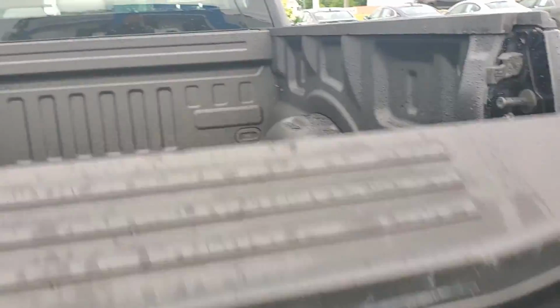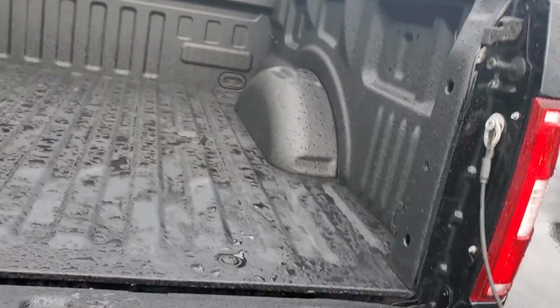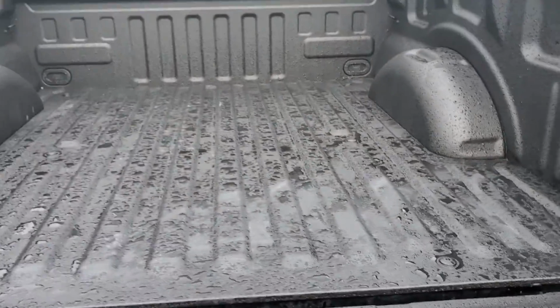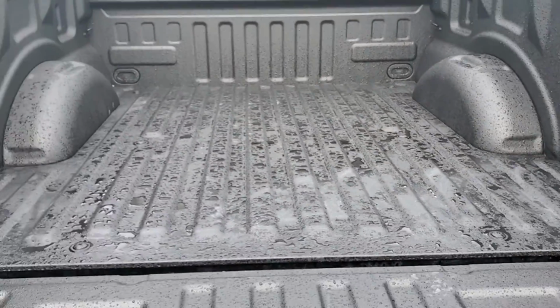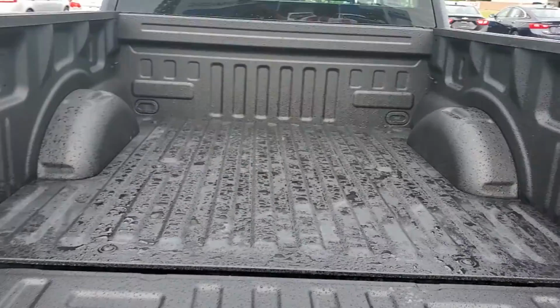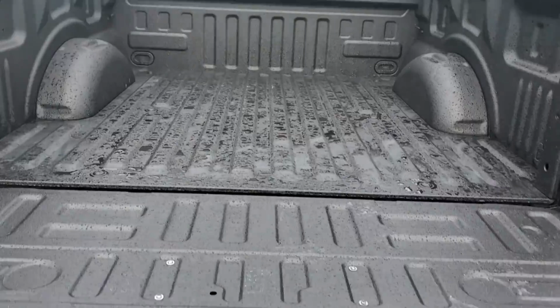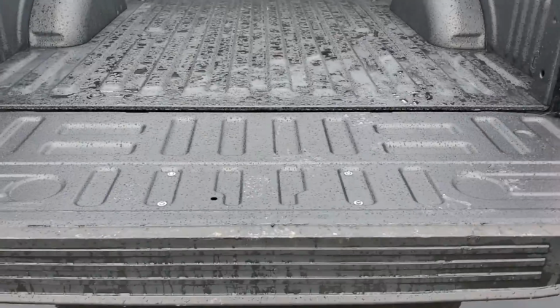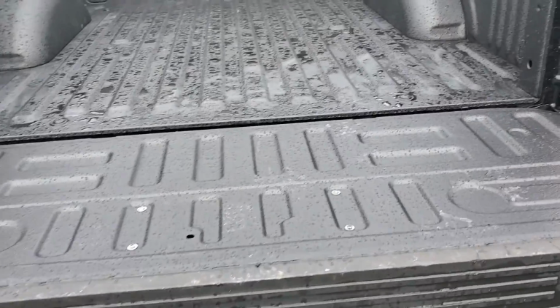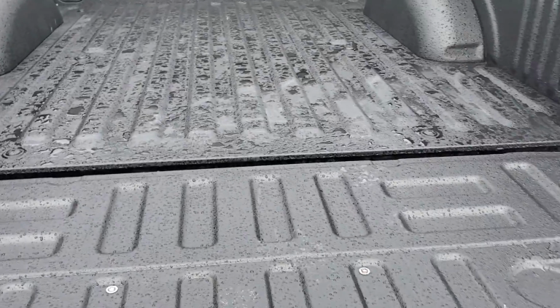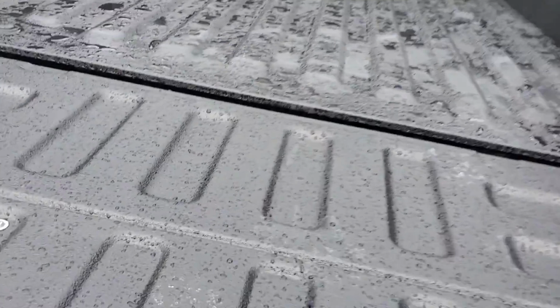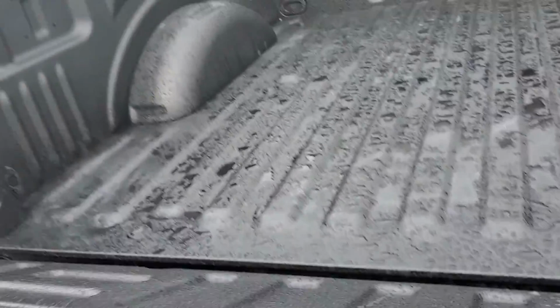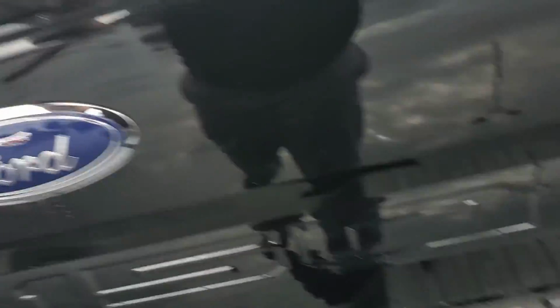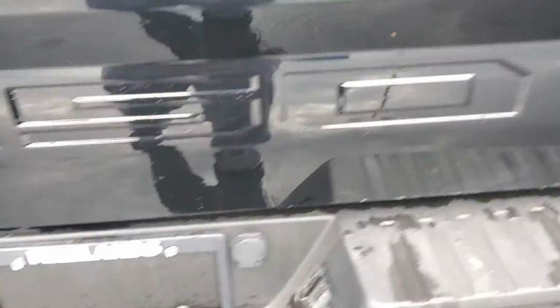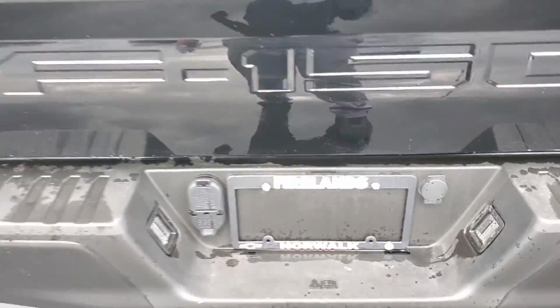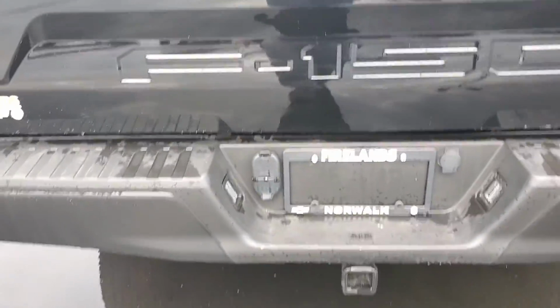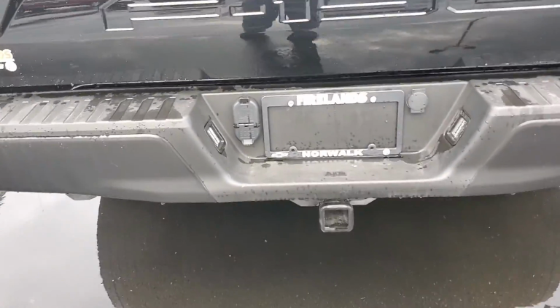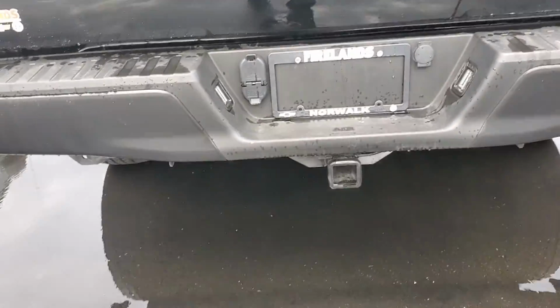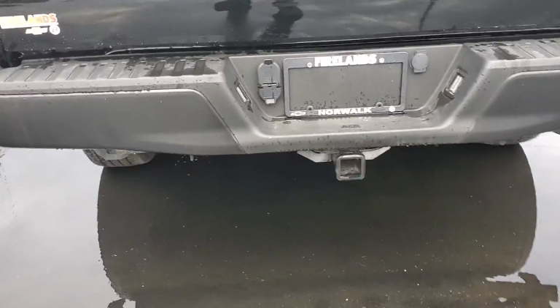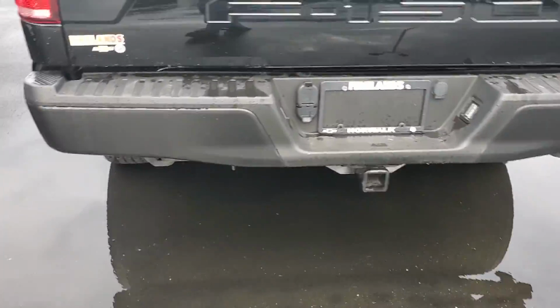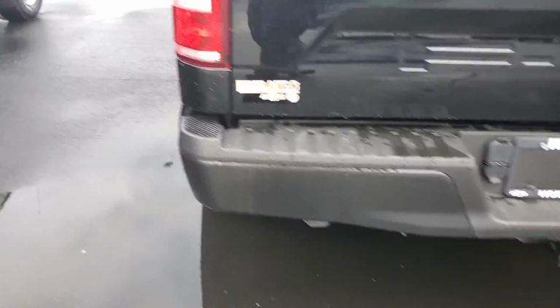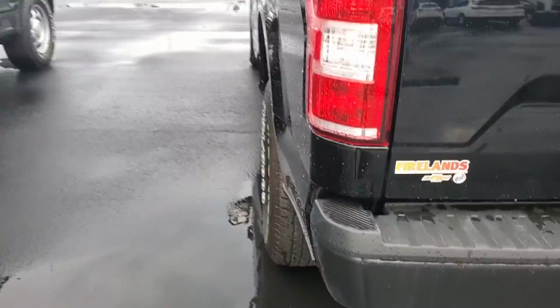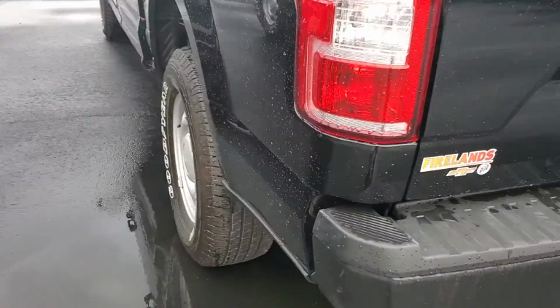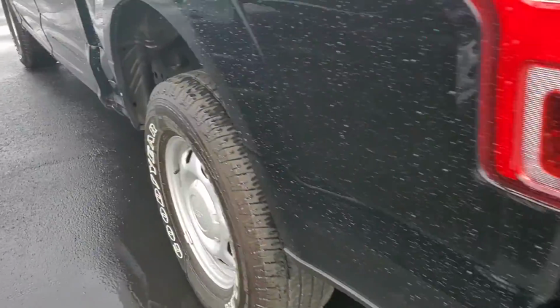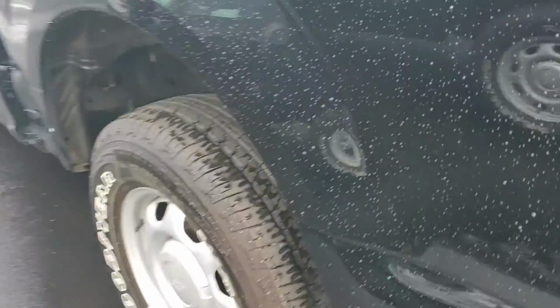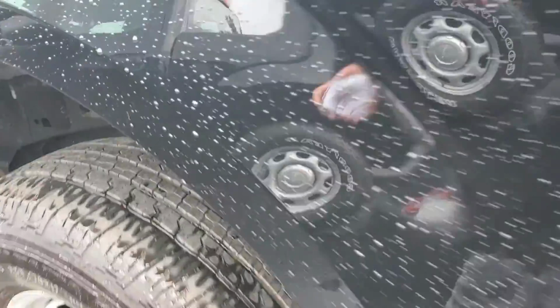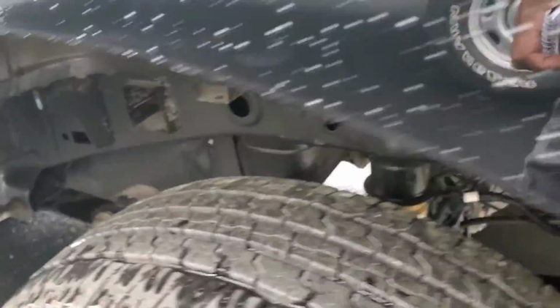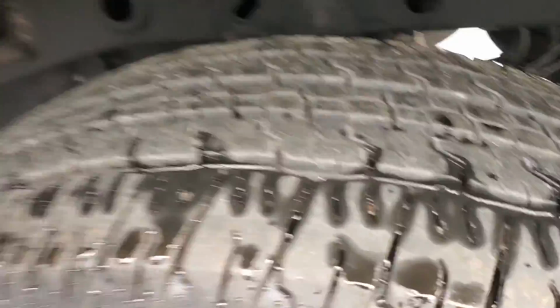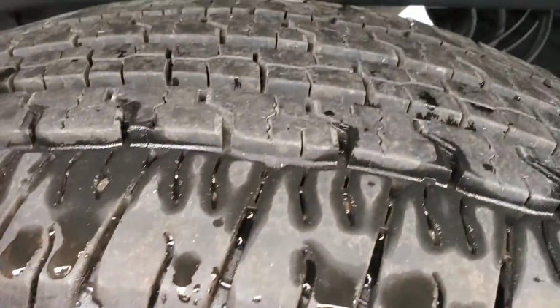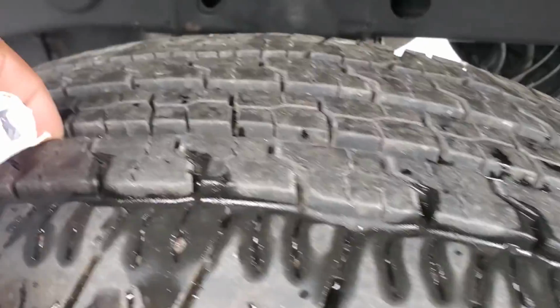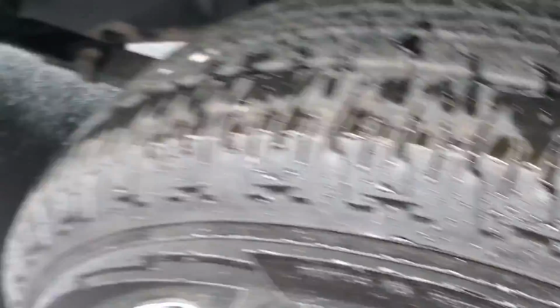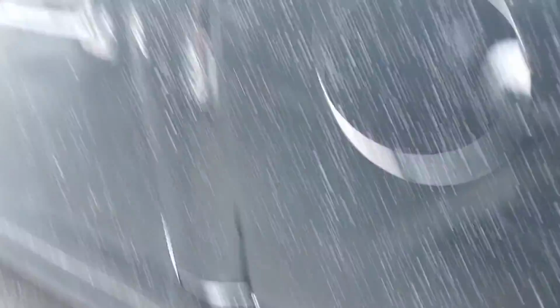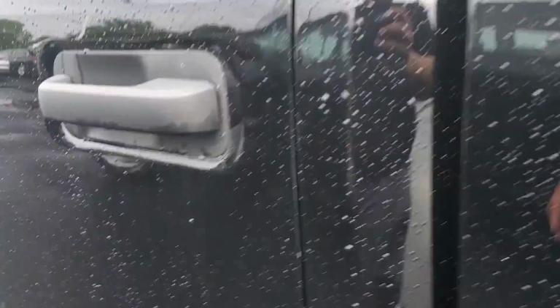It has a reverse camera, spray-in bed liner, cable connects, and a tow hitch. Great tires on this bad boy.